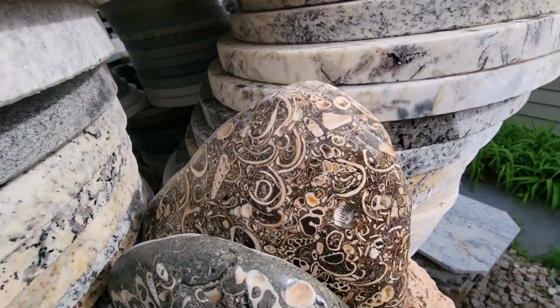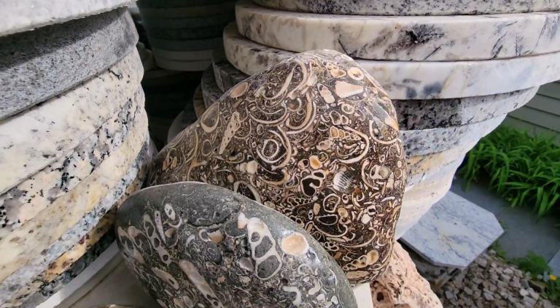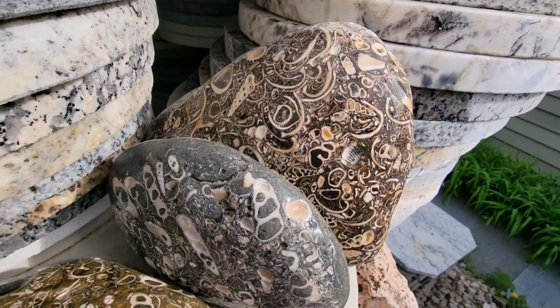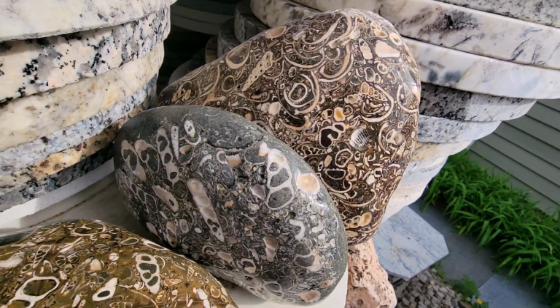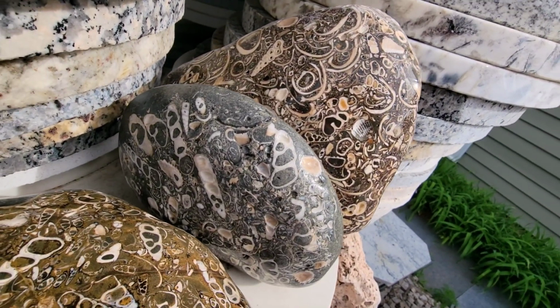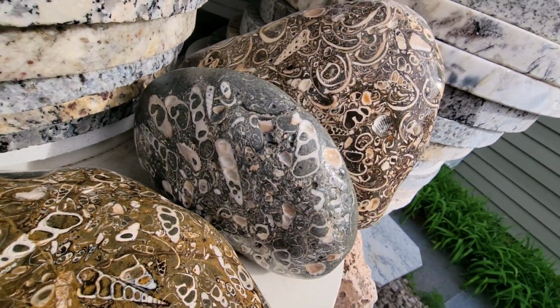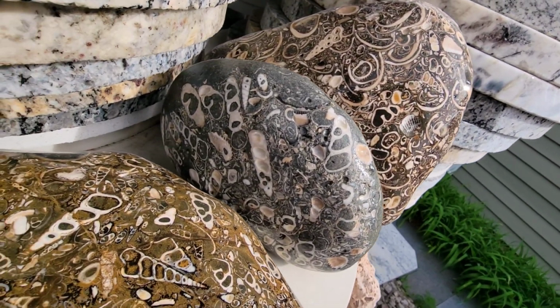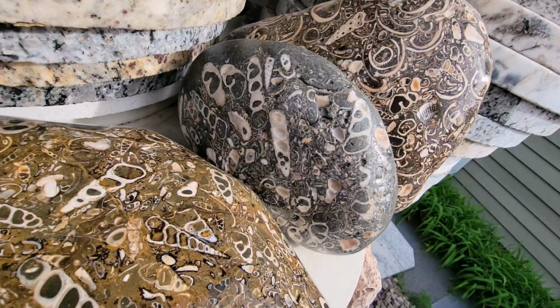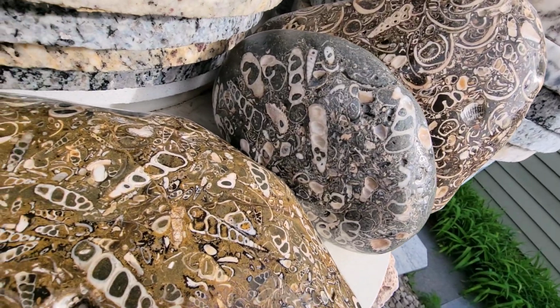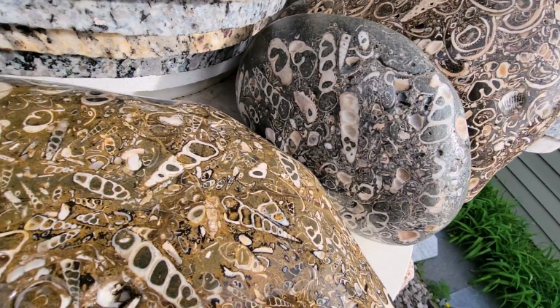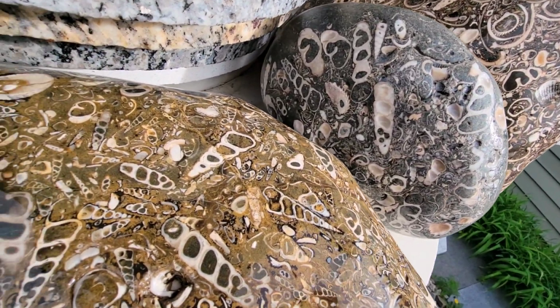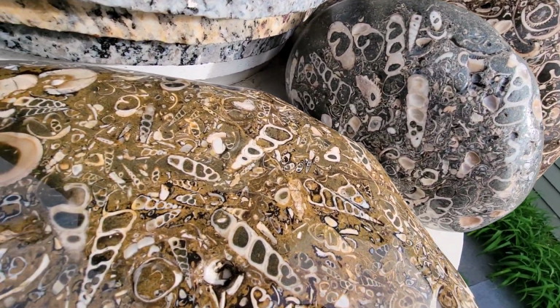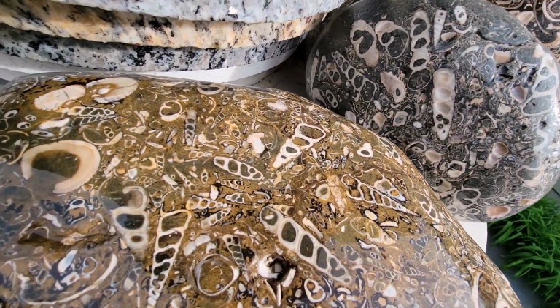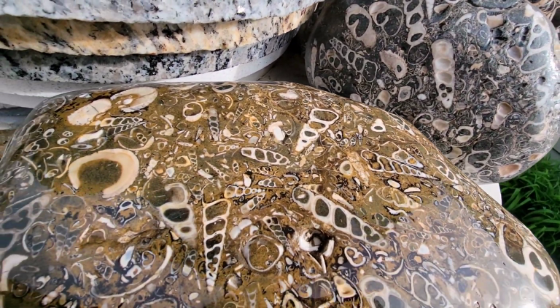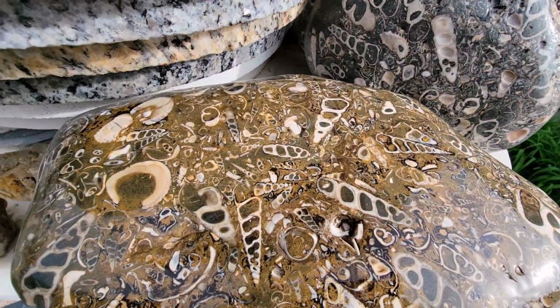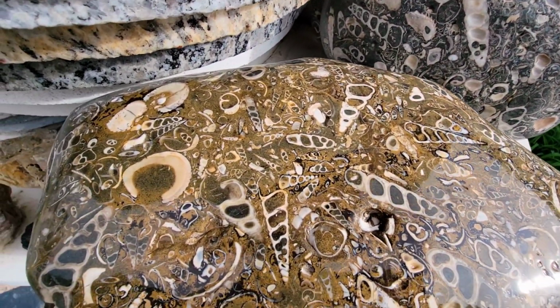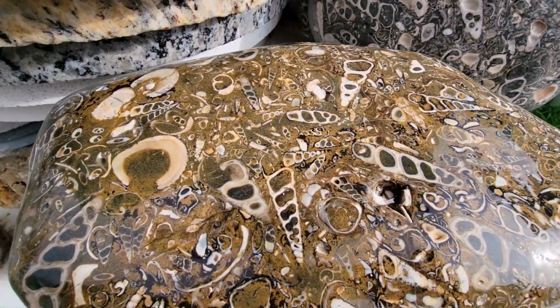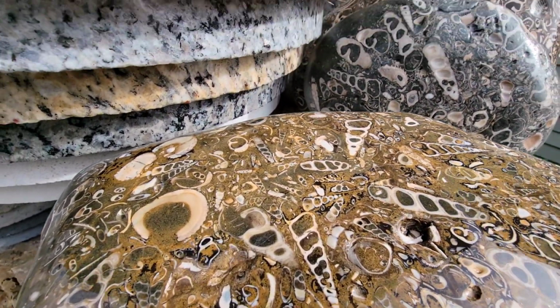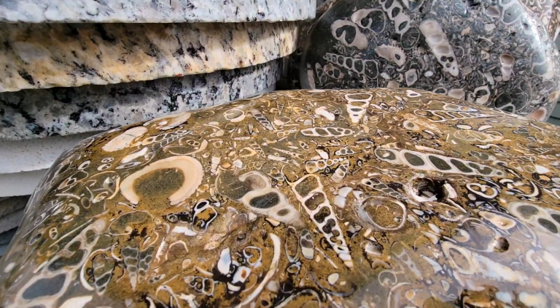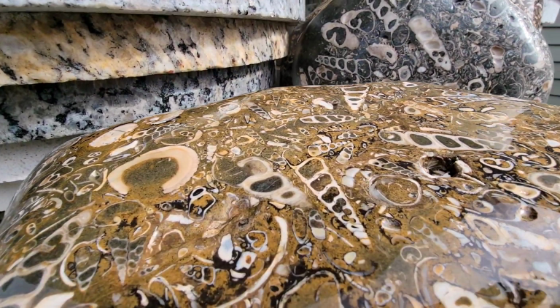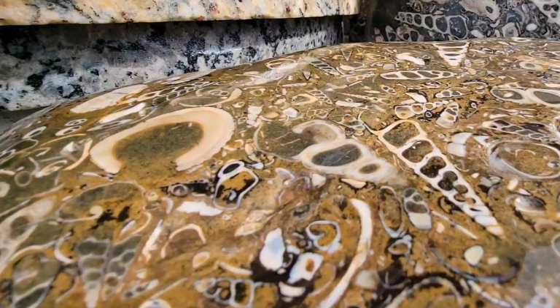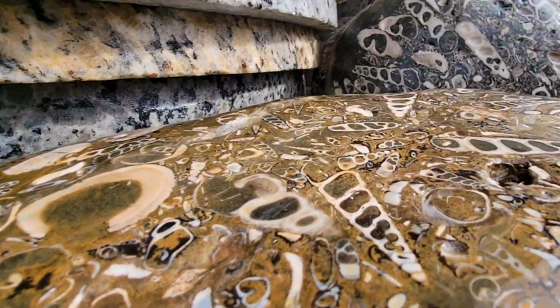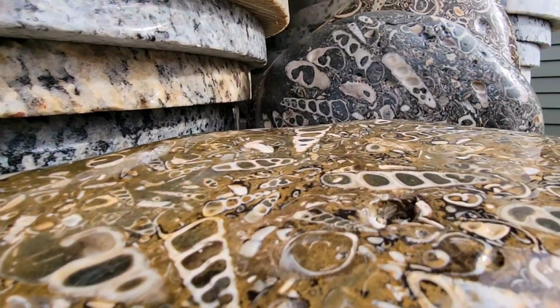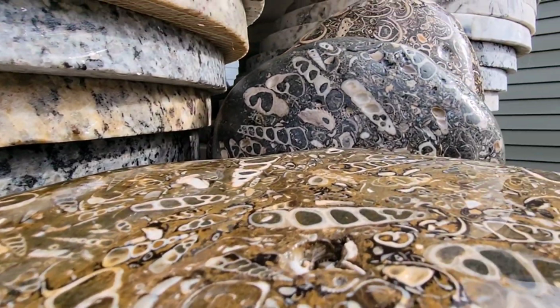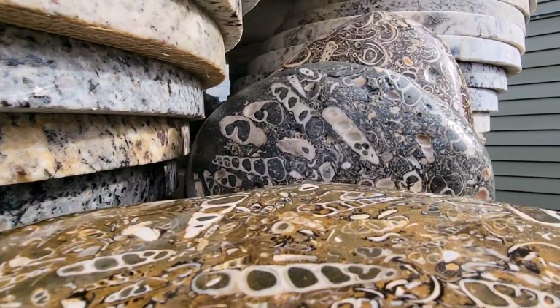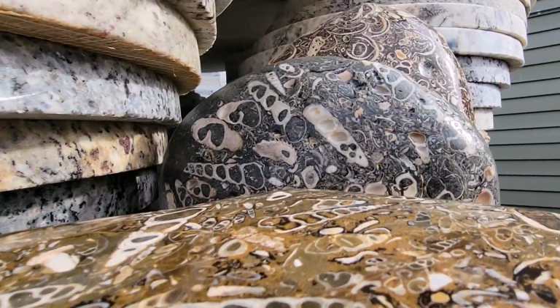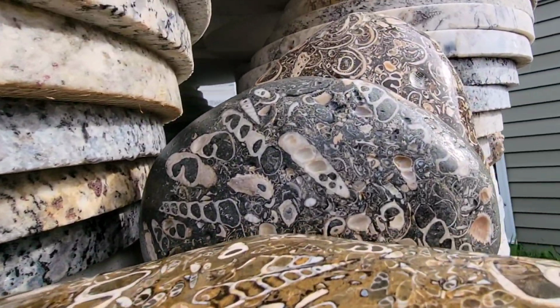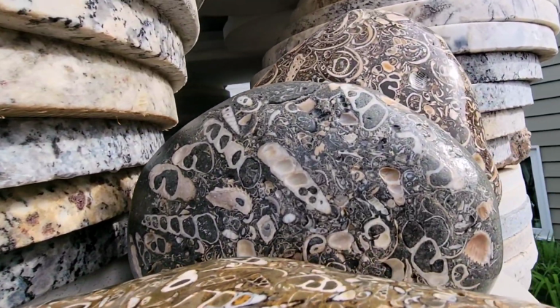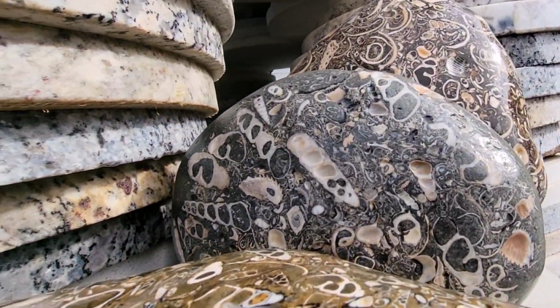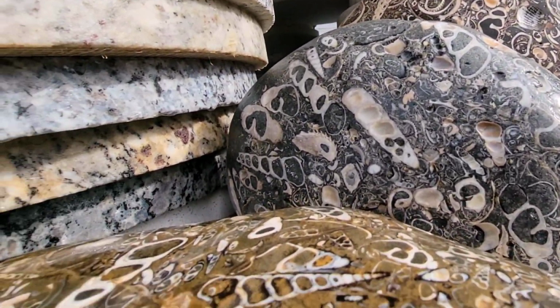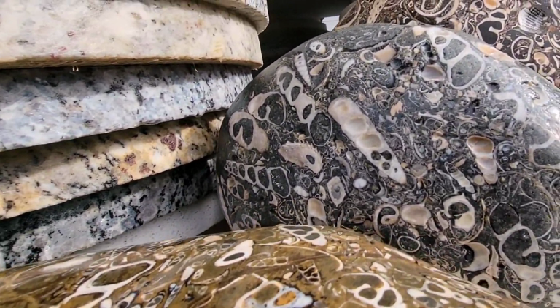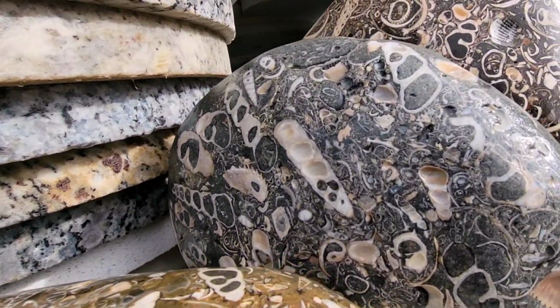These three large, exquisitely decorated cobbles, long after their original home beach passed into history, were eroded out and then collected on a beach on what is now Mexico's Baja Peninsula.